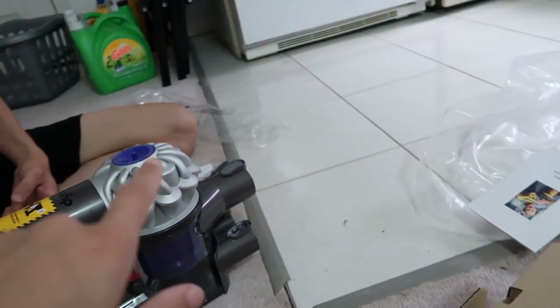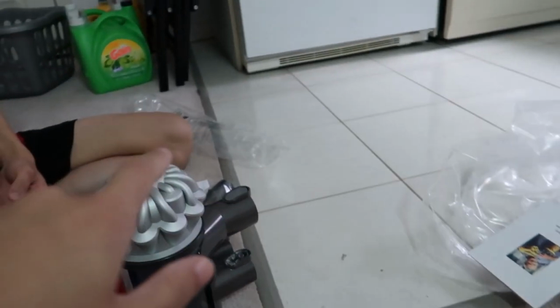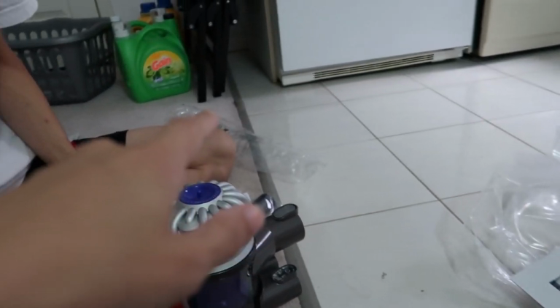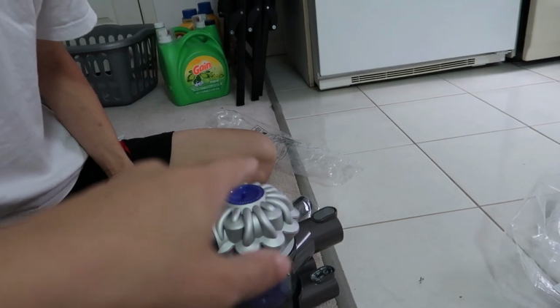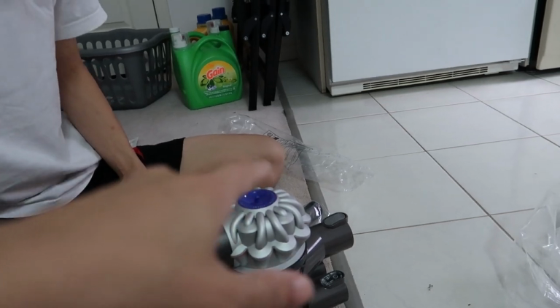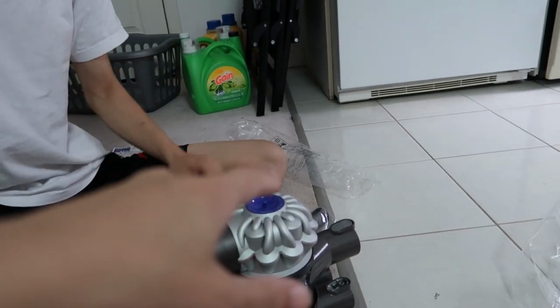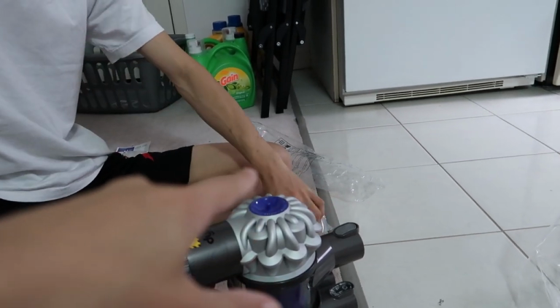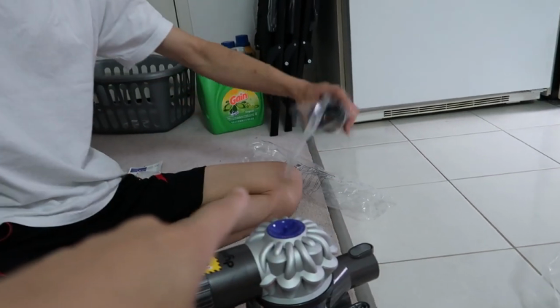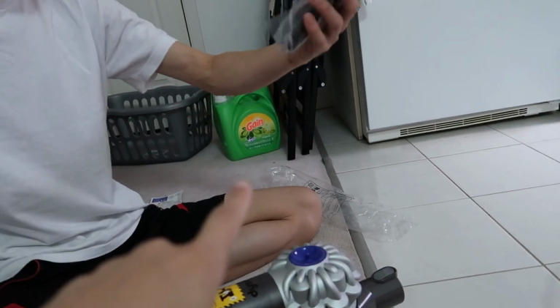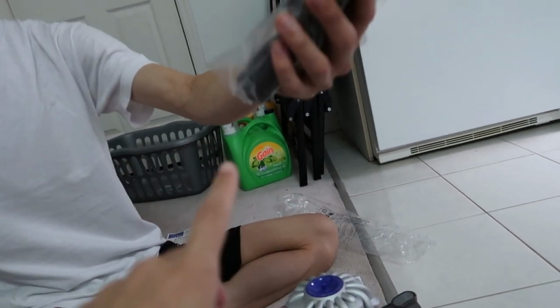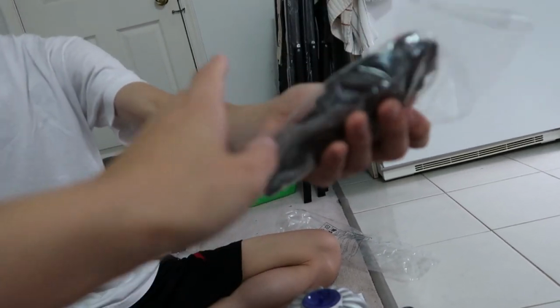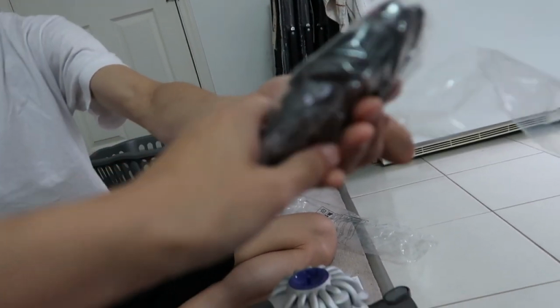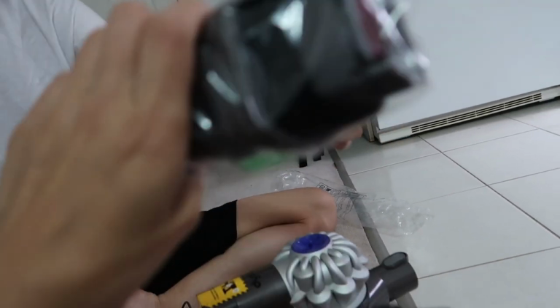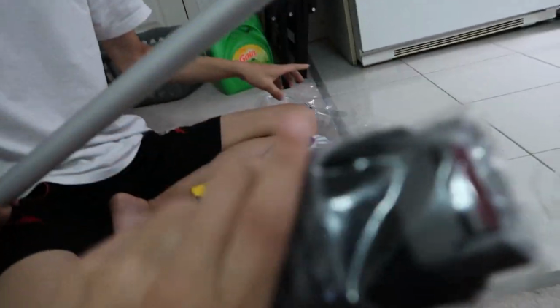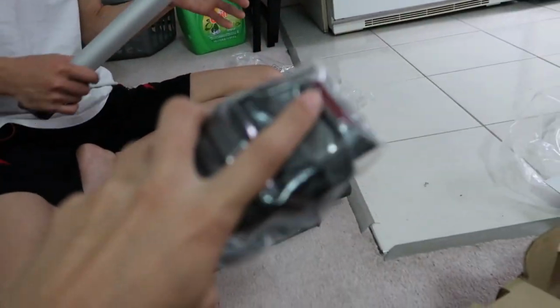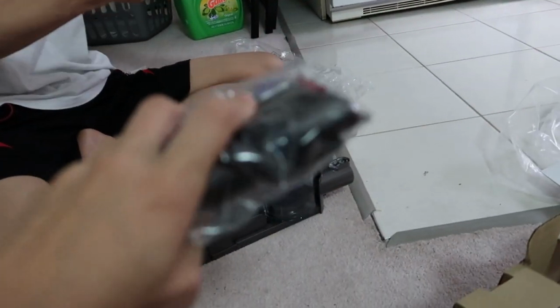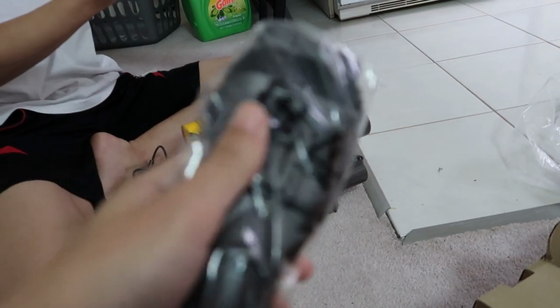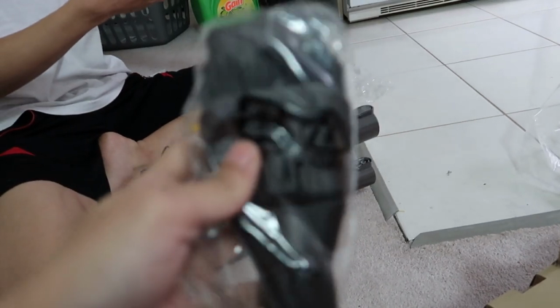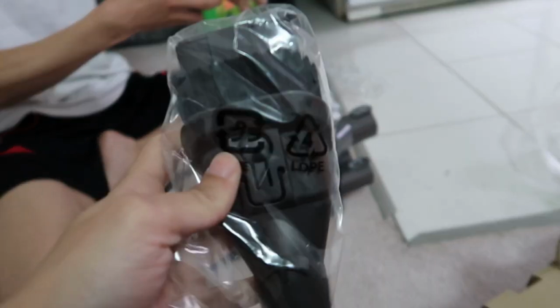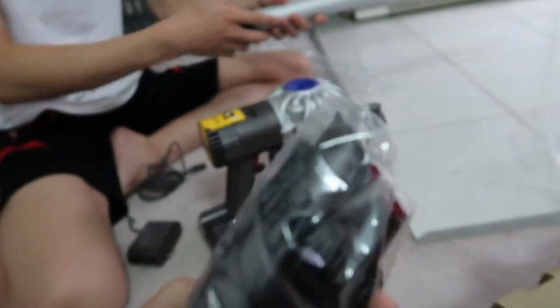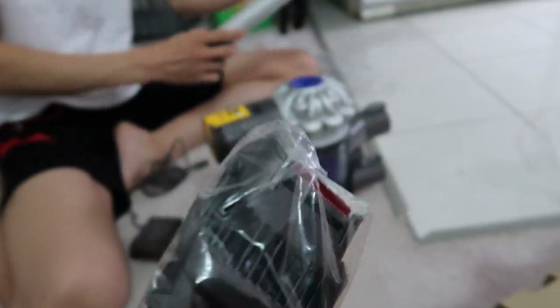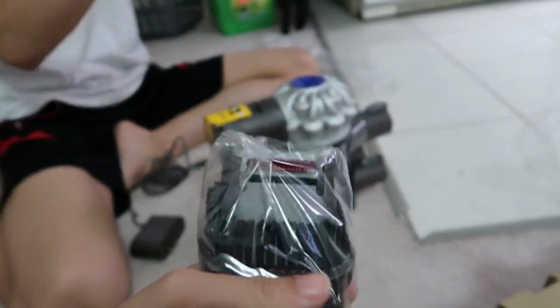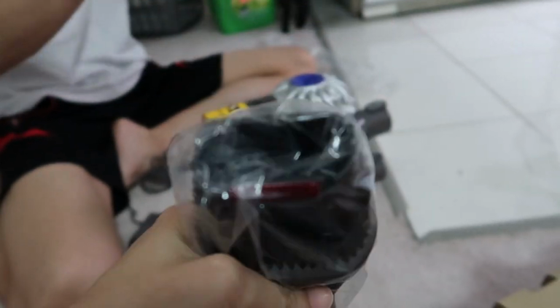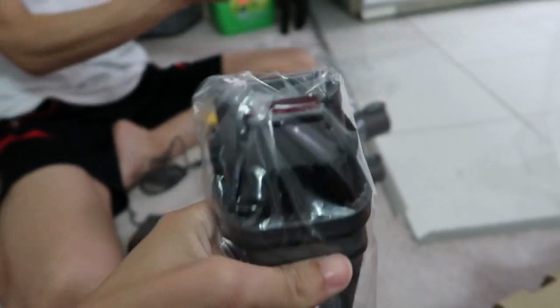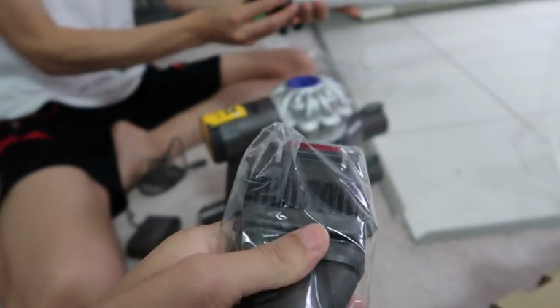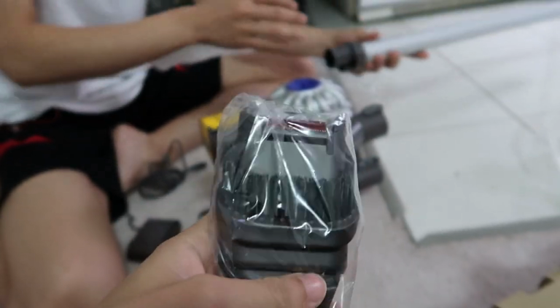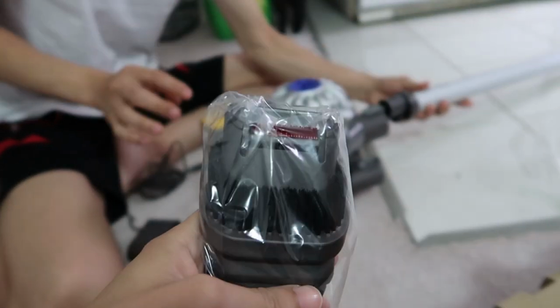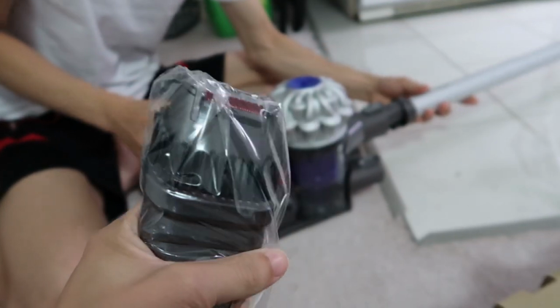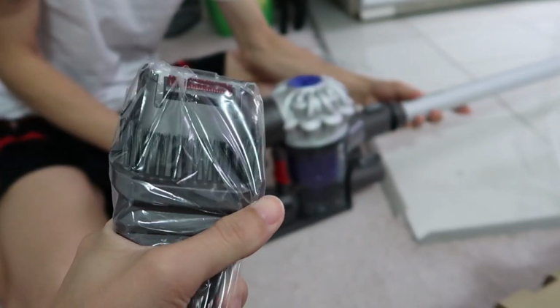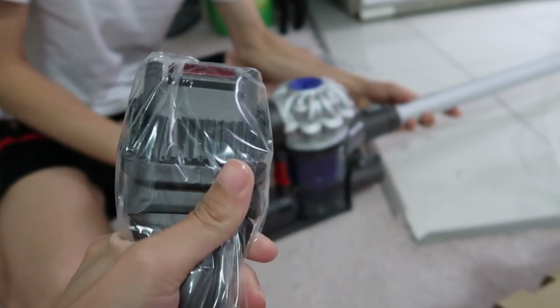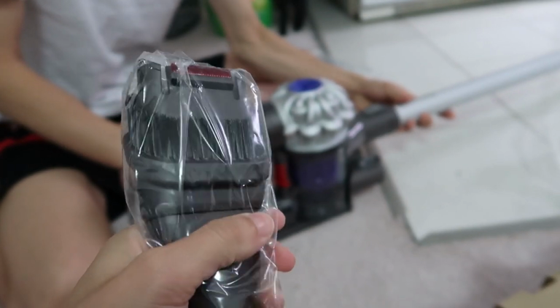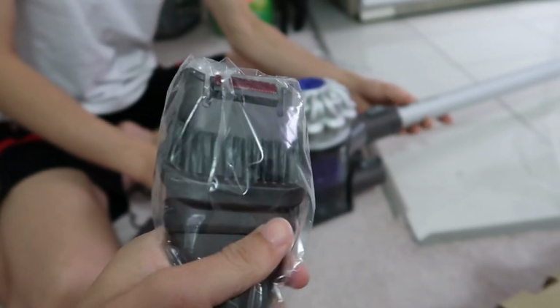And what is that piece over there? Oh yeah, another little part for the handheld. So I think we need to charge it a little bit. We're gonna give it a try.